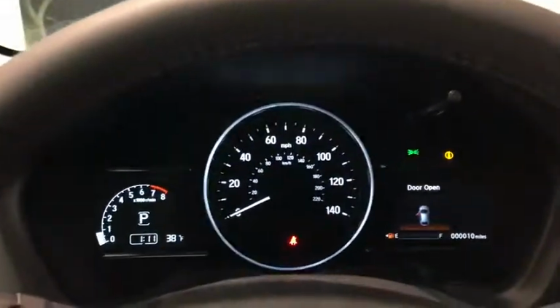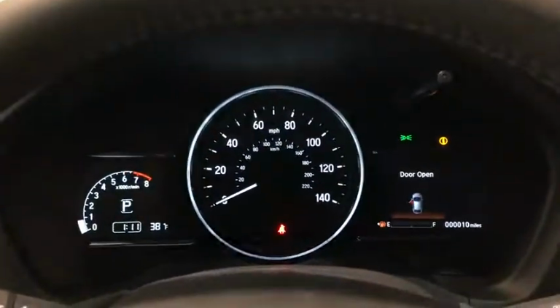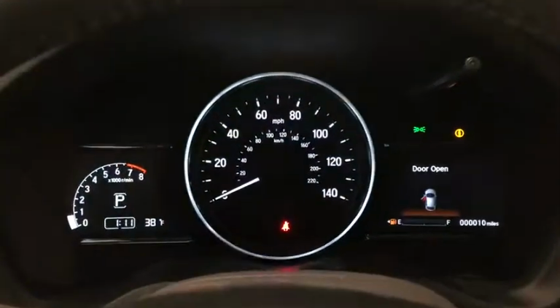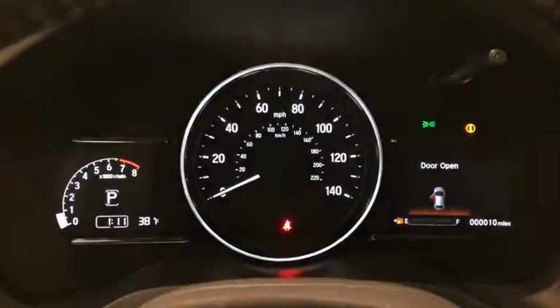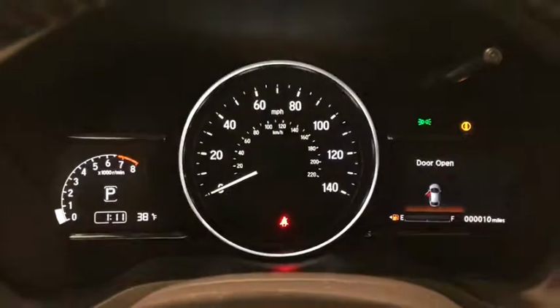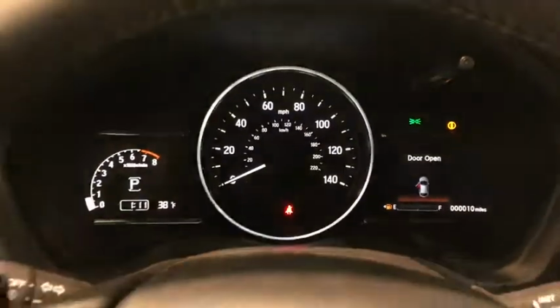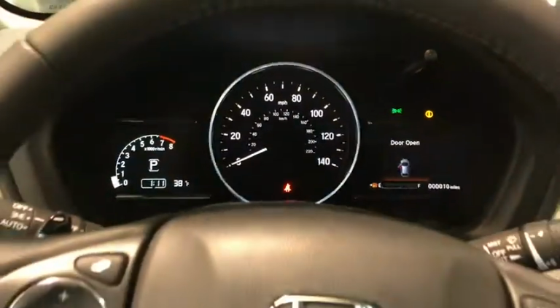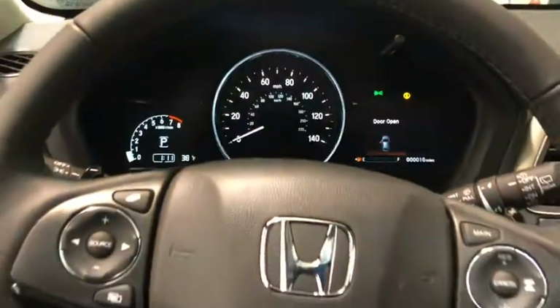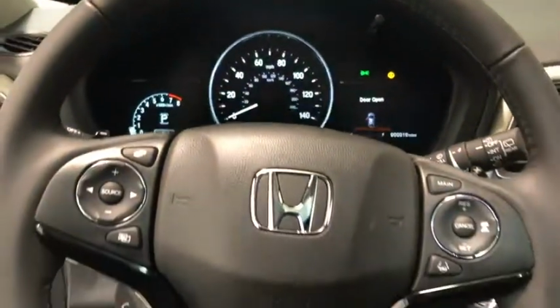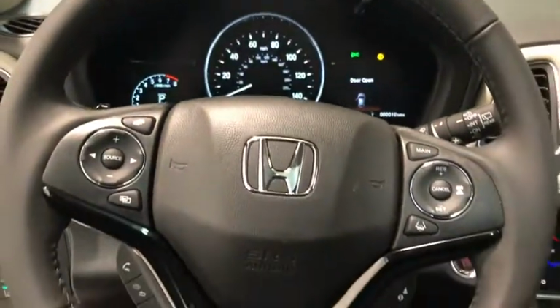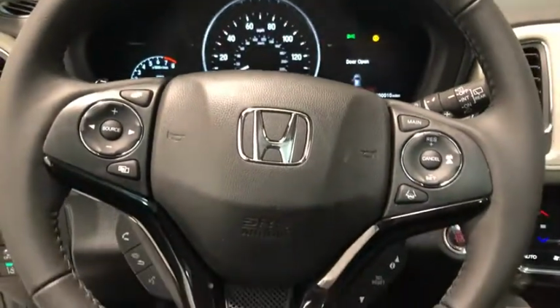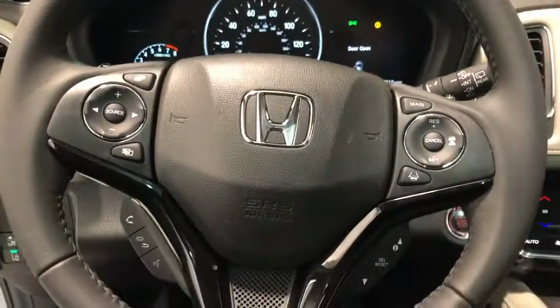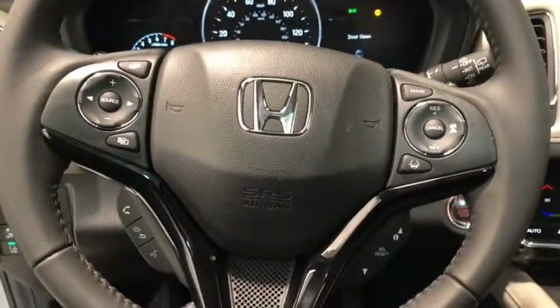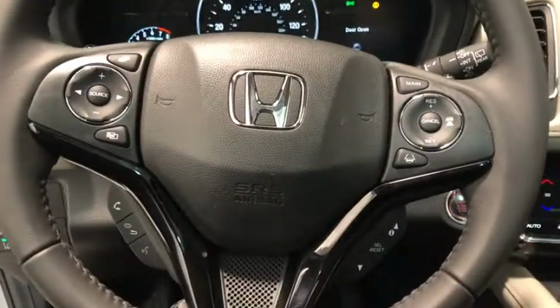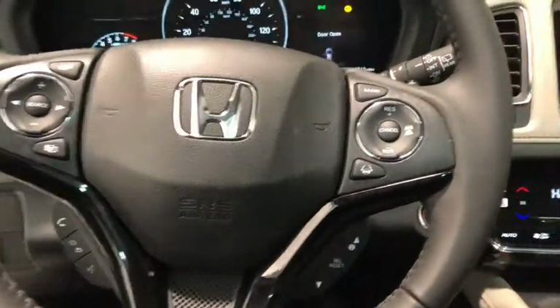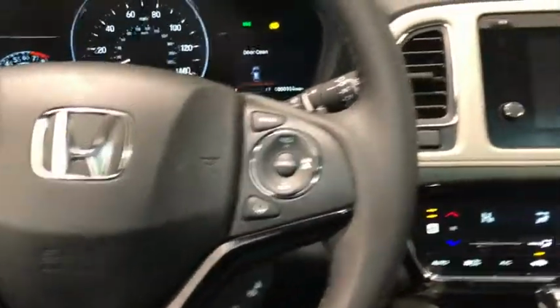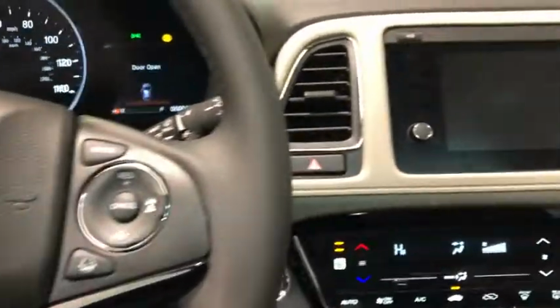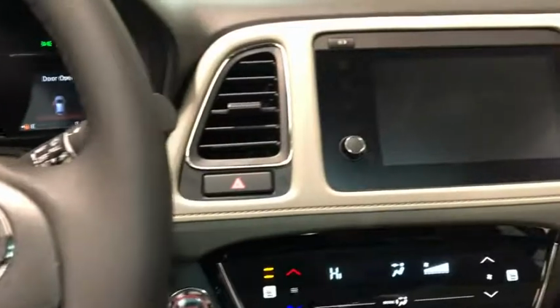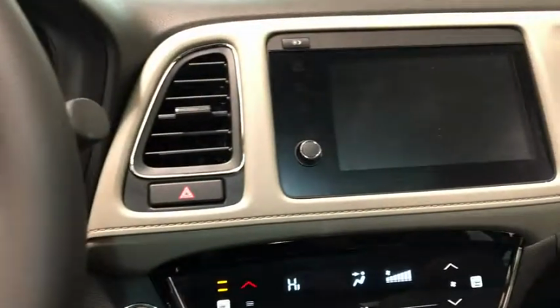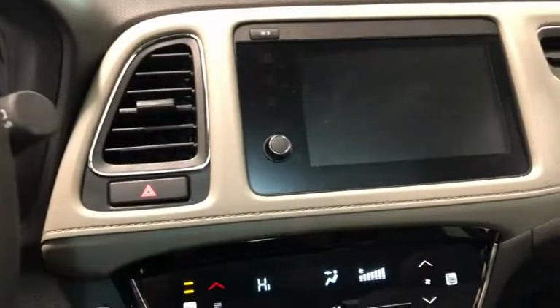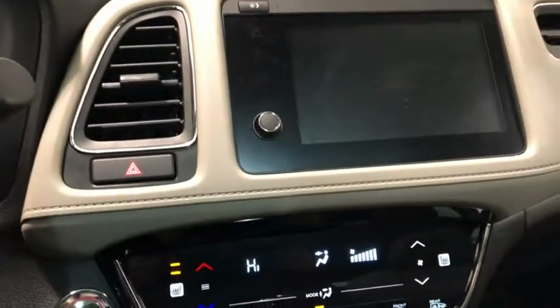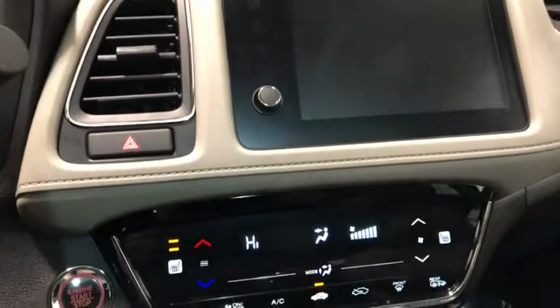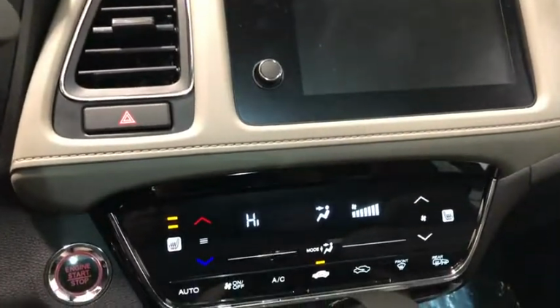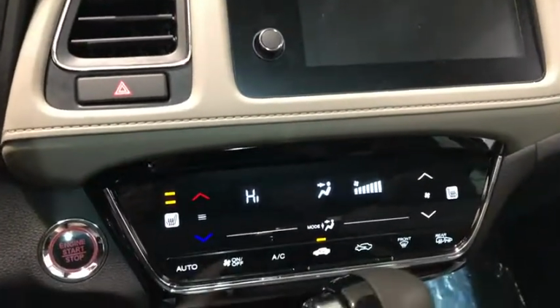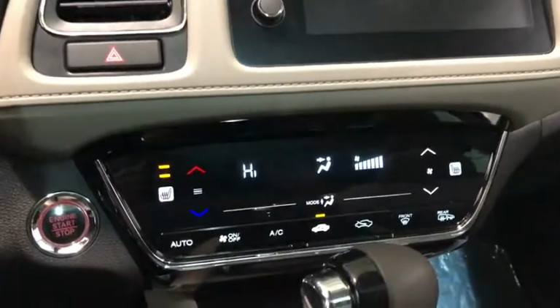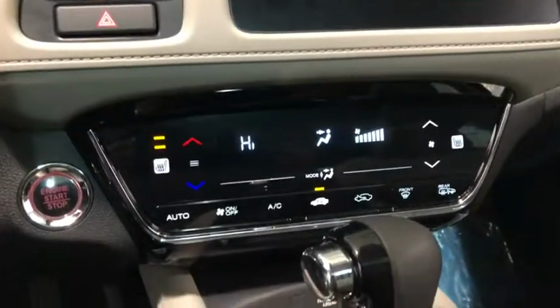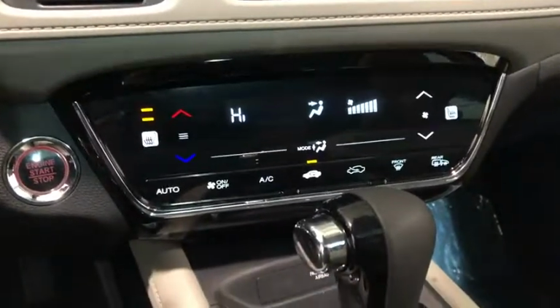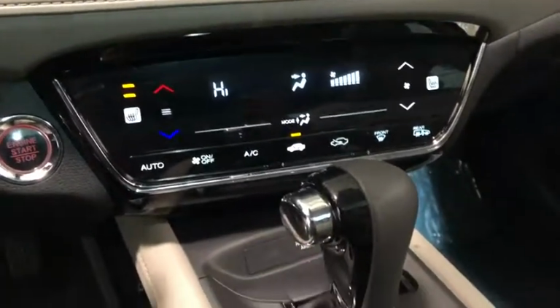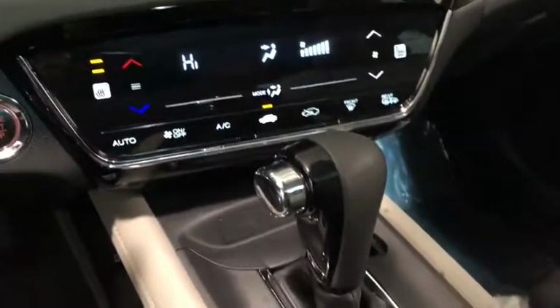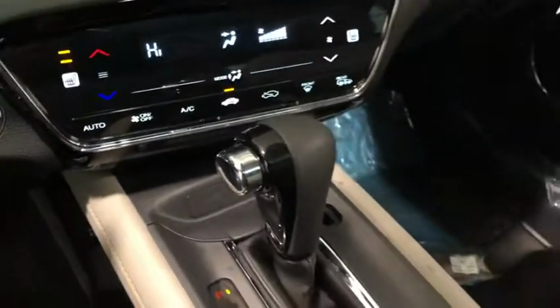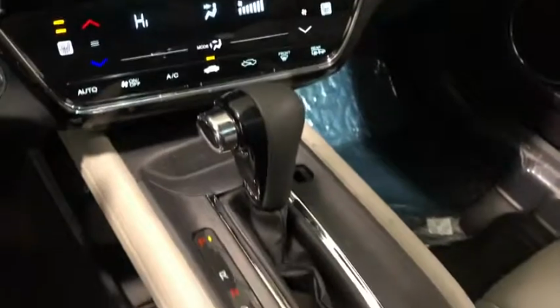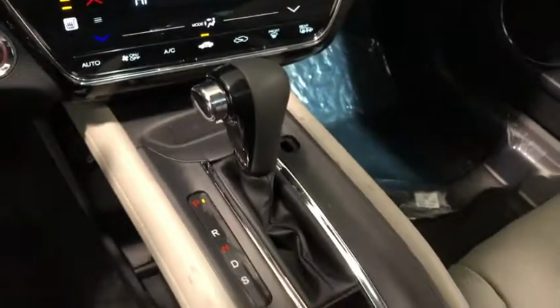Heated front seats, rear window defroster, electronic stability control, power moonroof, remote keyless entry, brake assist, tachometer, panic alarm, front reading lamps. Come see the car for yourself.